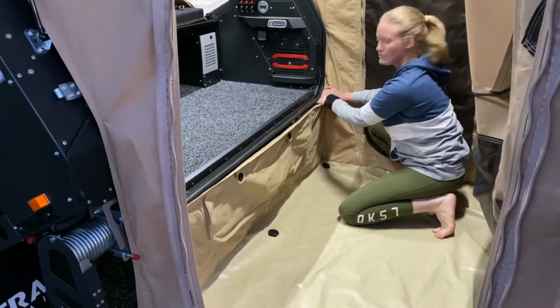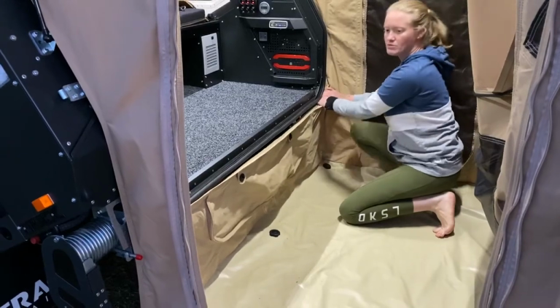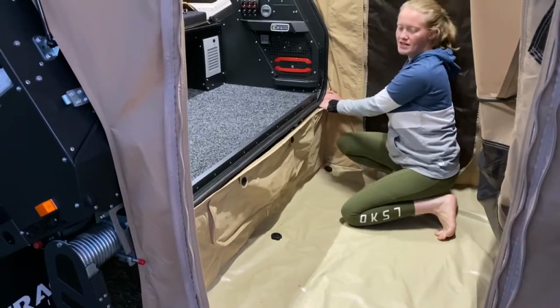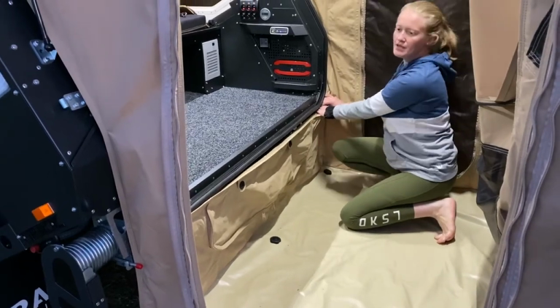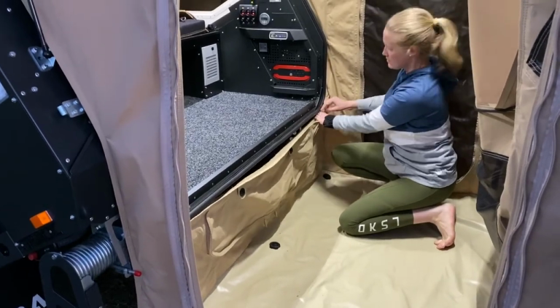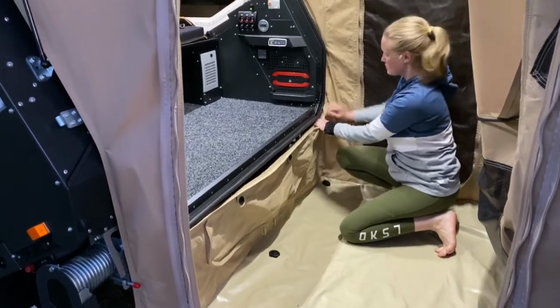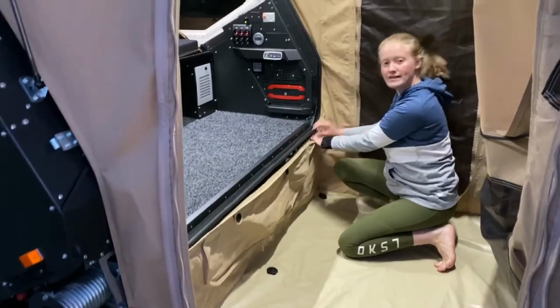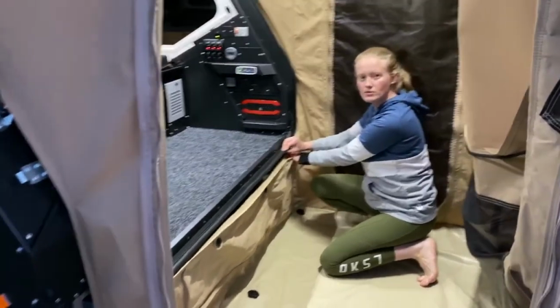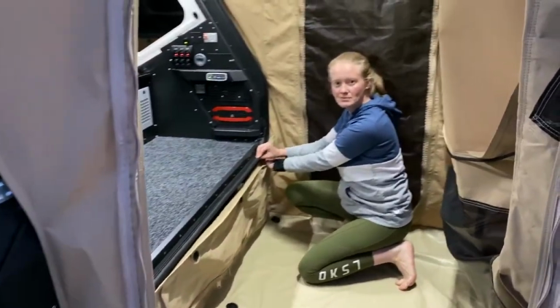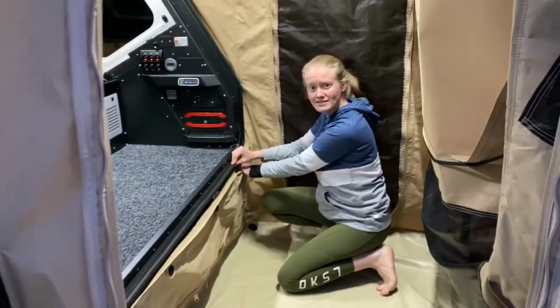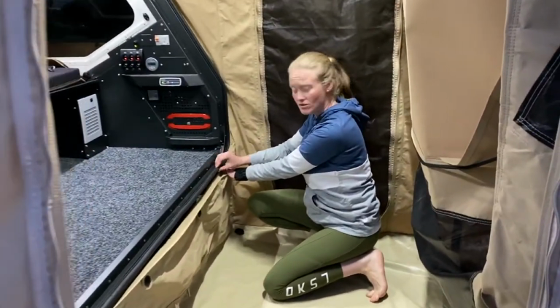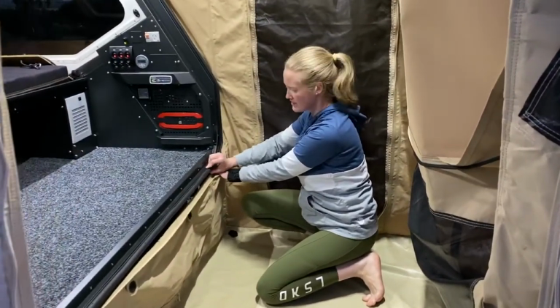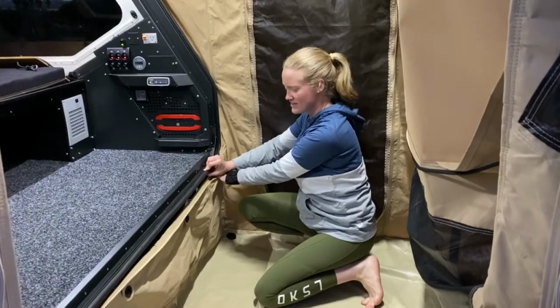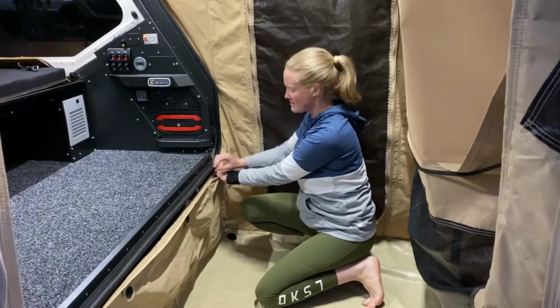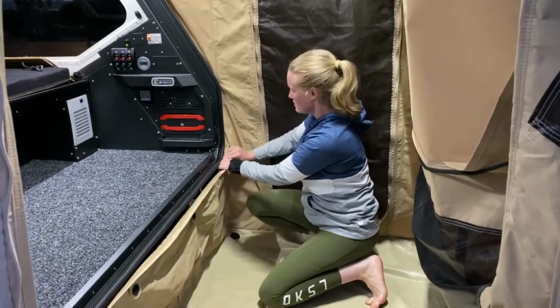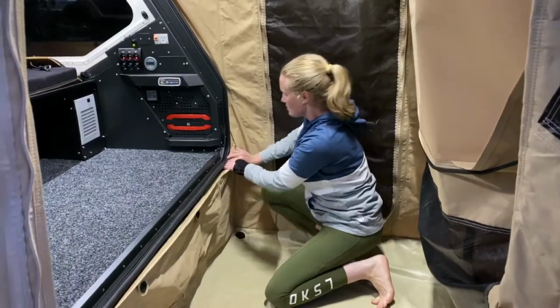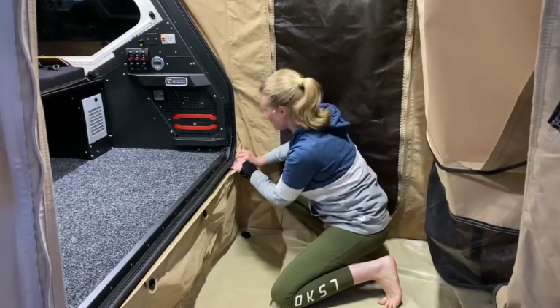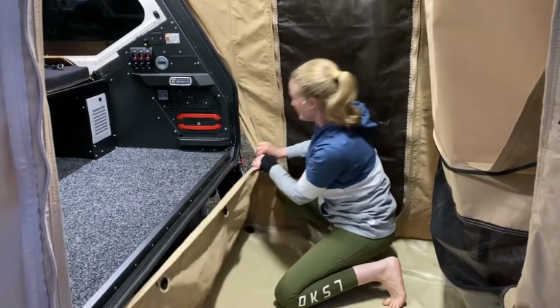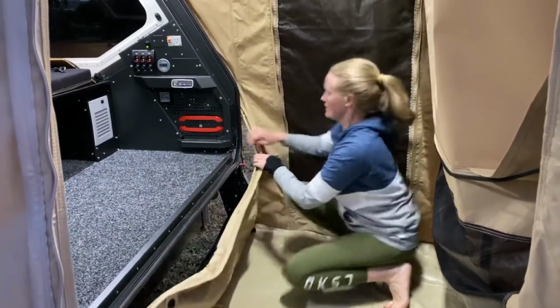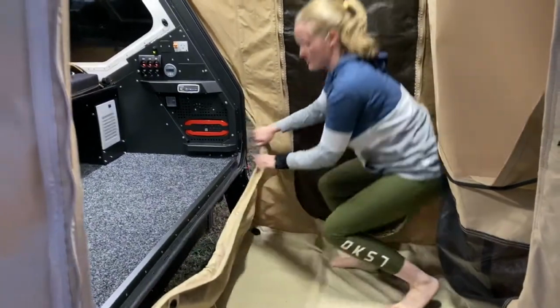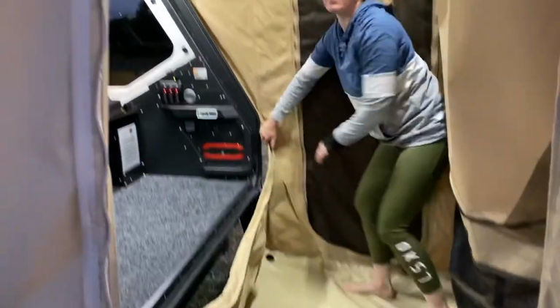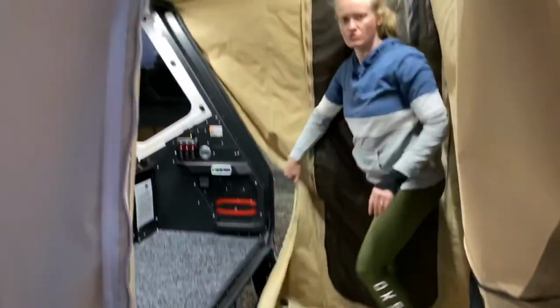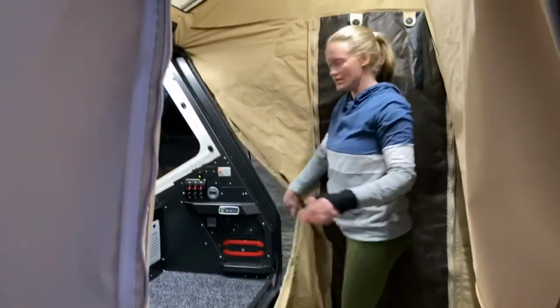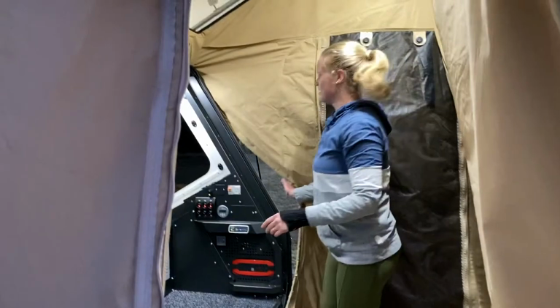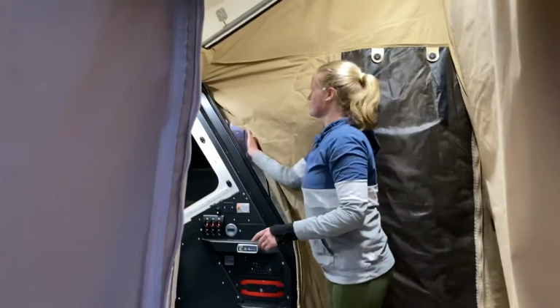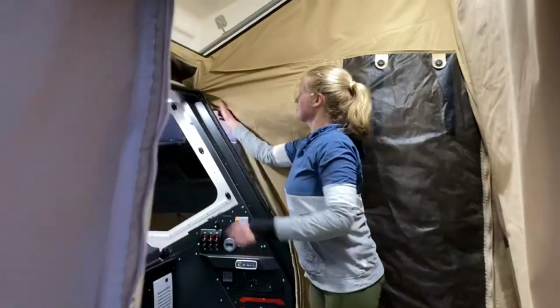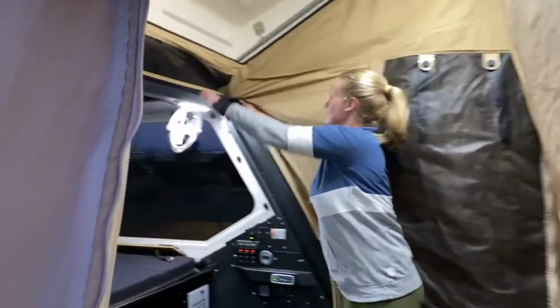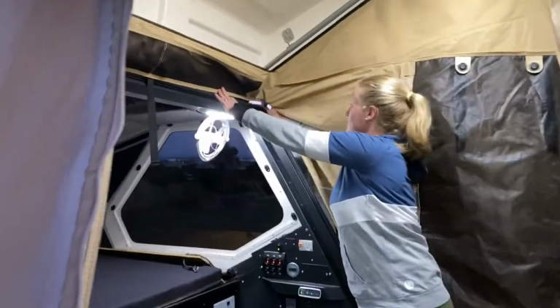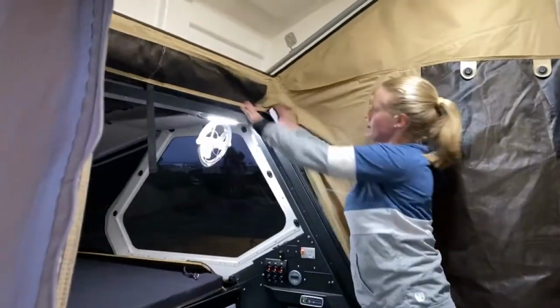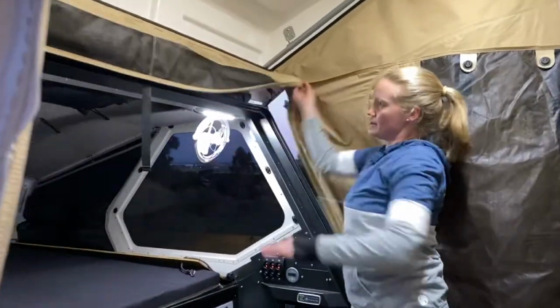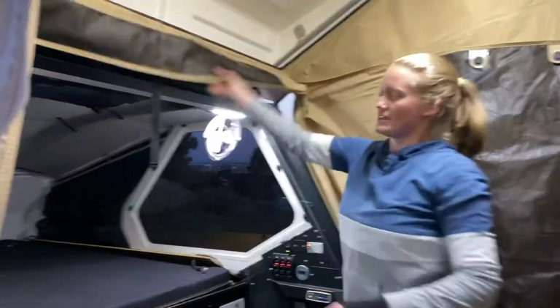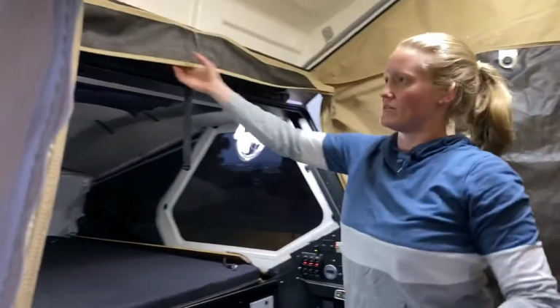You do one corner at a time. You want to pull it away so you don't pull this black seal off, because this is your dust seal. So you pull it away, and the first corner is the tough one to get off. Then you just release it all here.